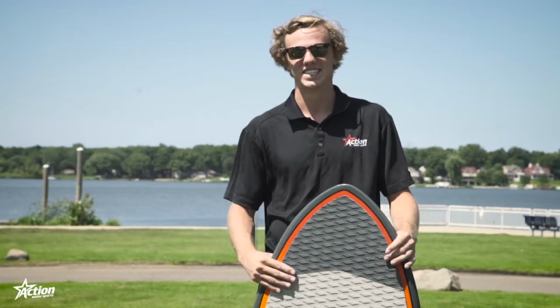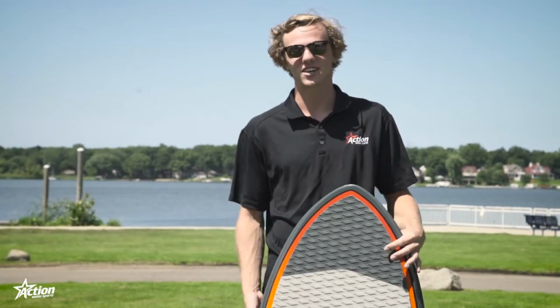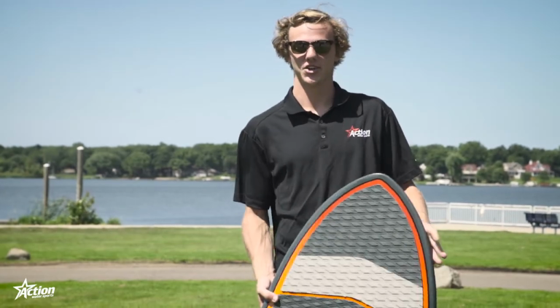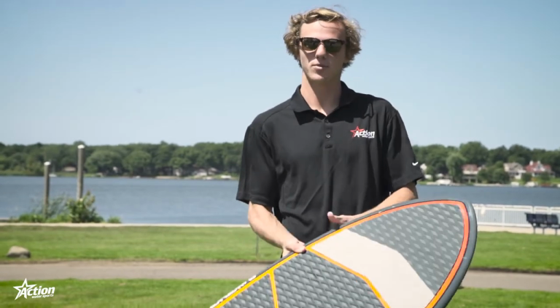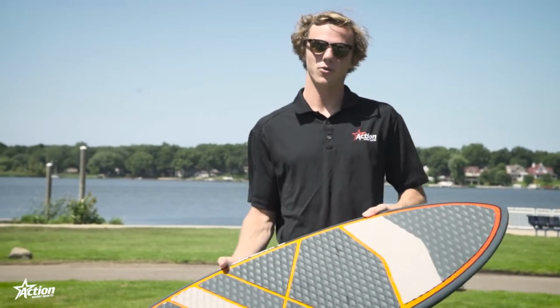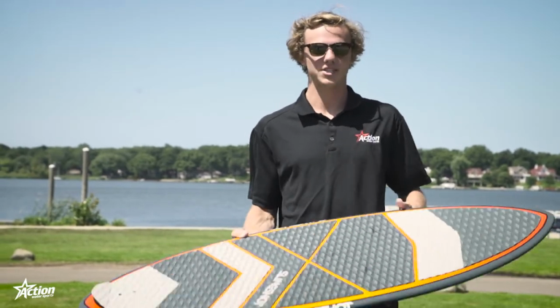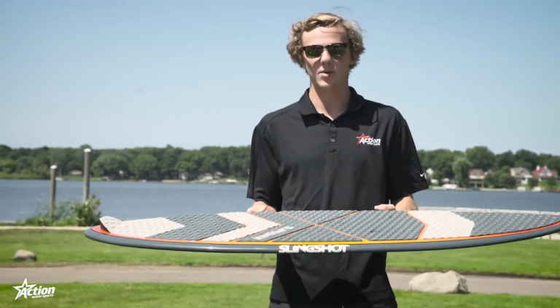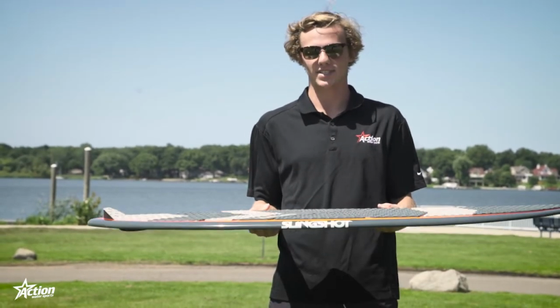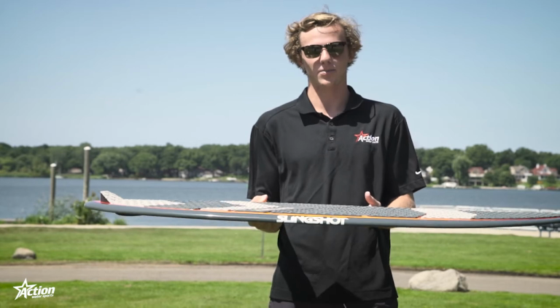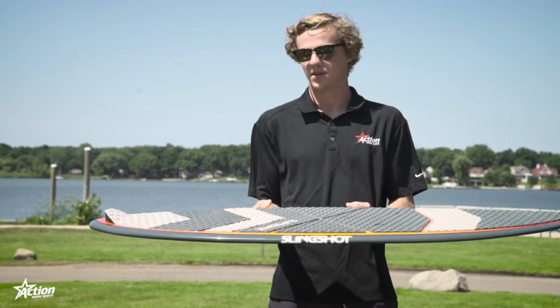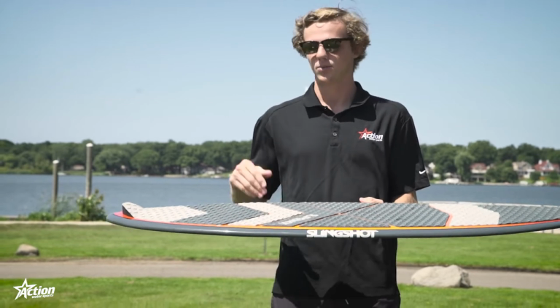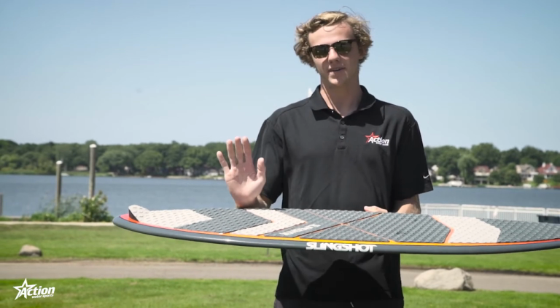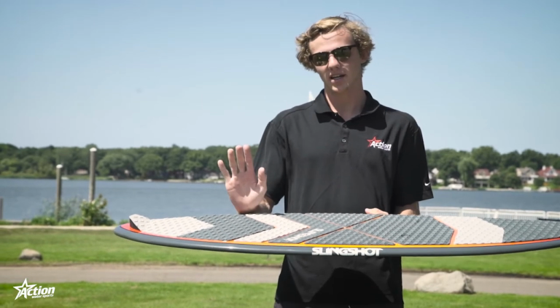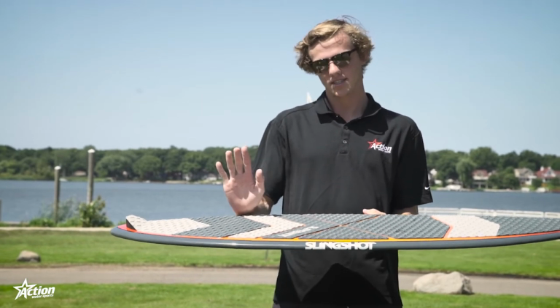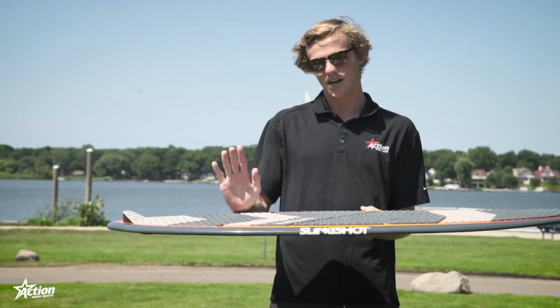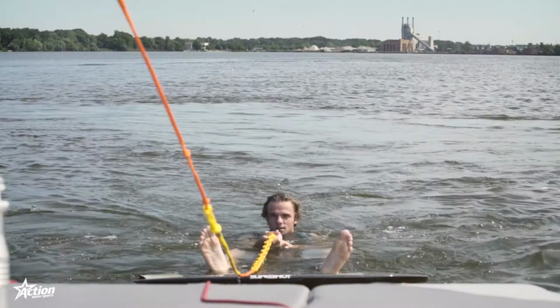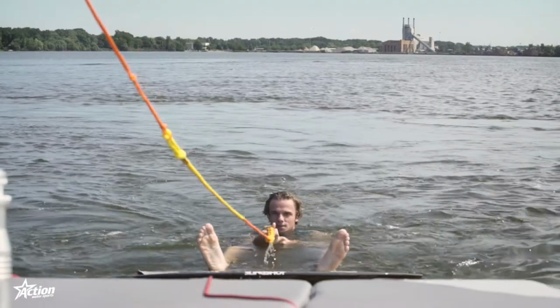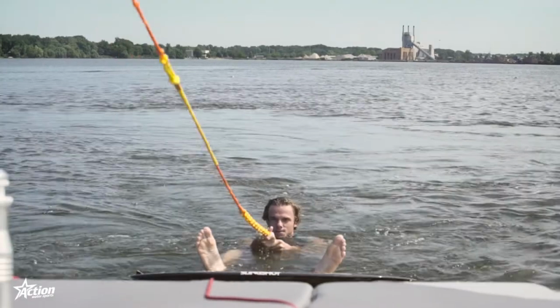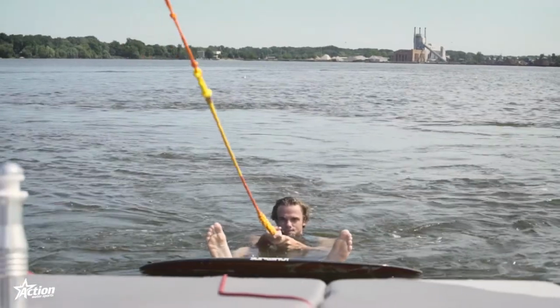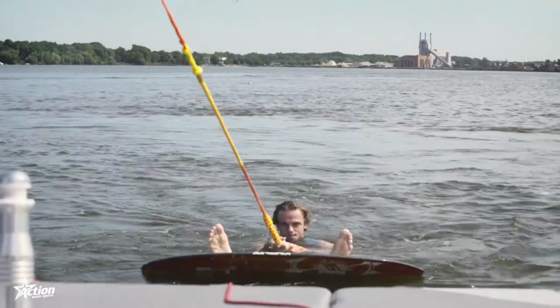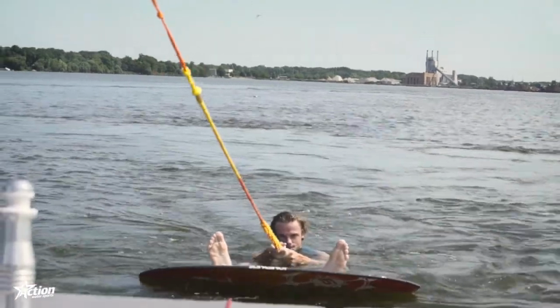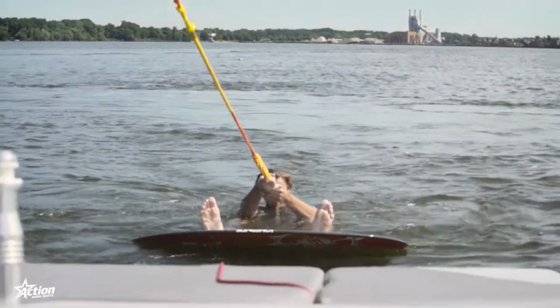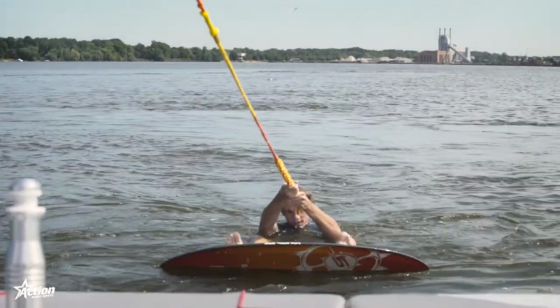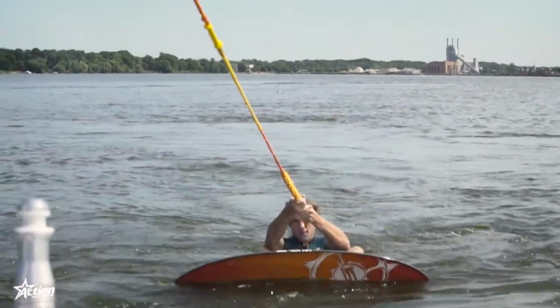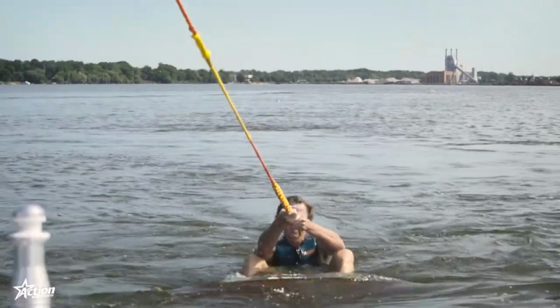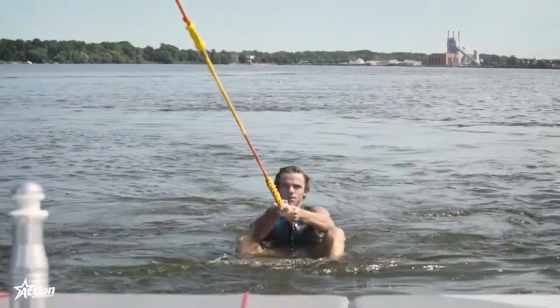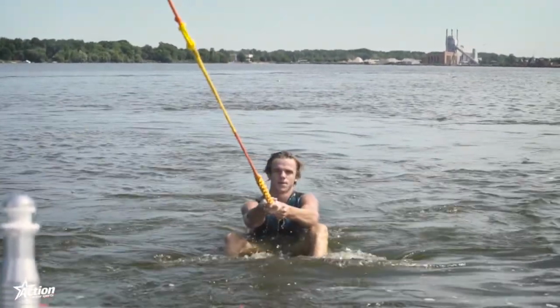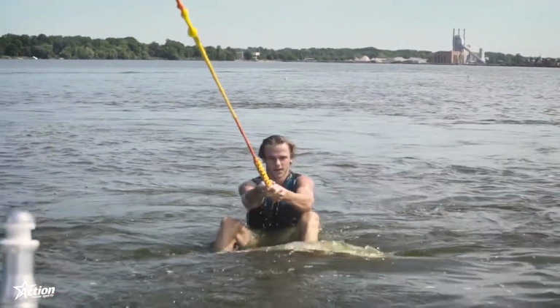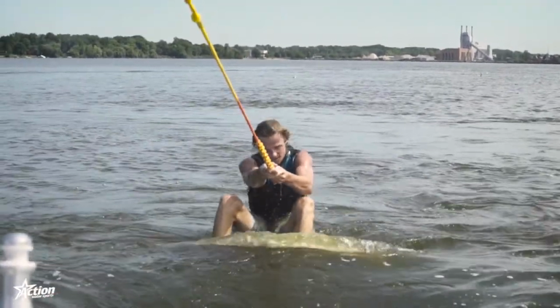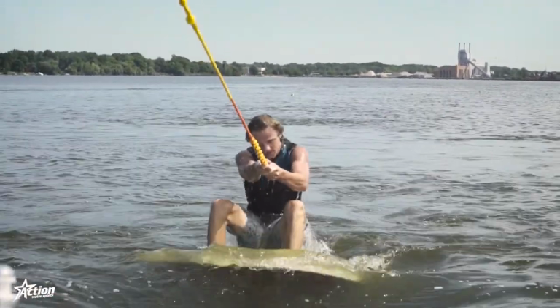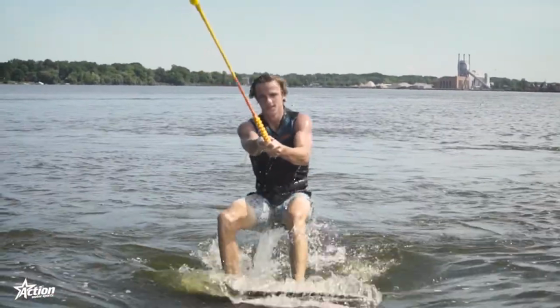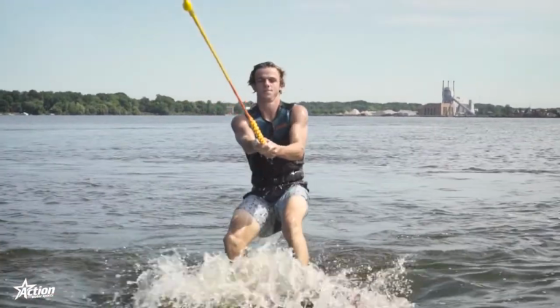To get started, you're going to have the board in the water just like a wakeboard, horizontal to the boat. Put your feet up on it like this, heels down. Your driver's going to put it in gear. Once that rope gets tight, push down on your heels, and that water pressure will flip the board up like that.